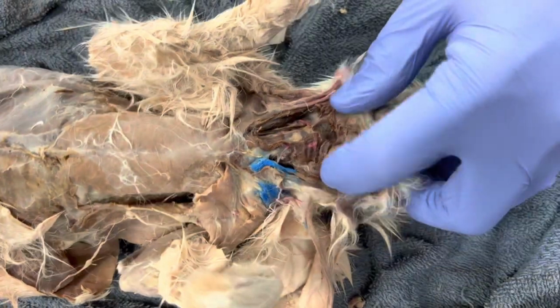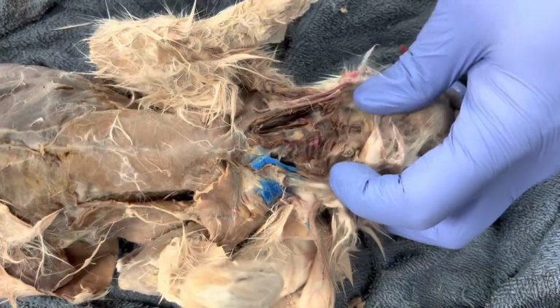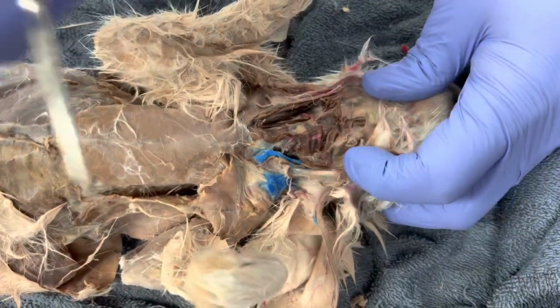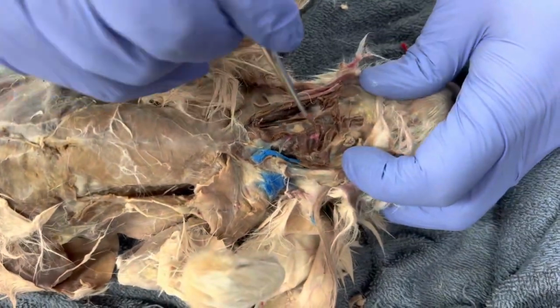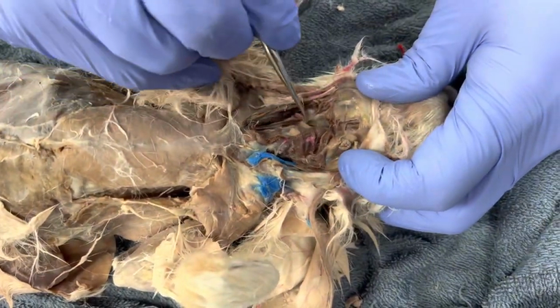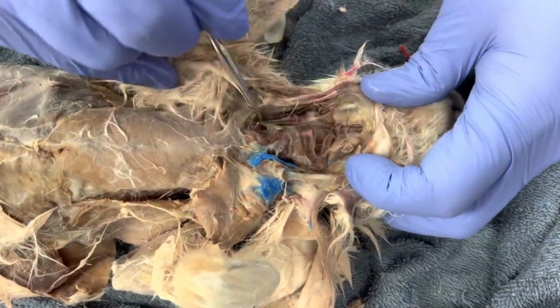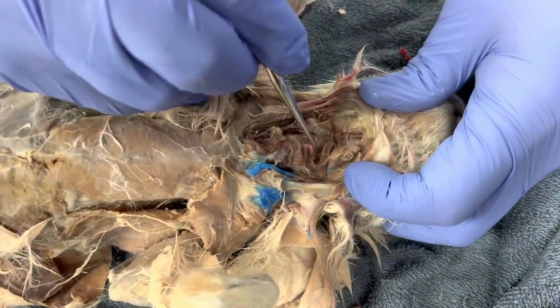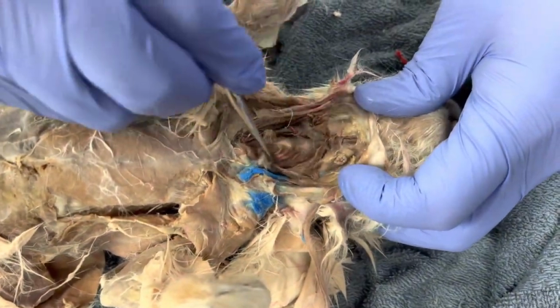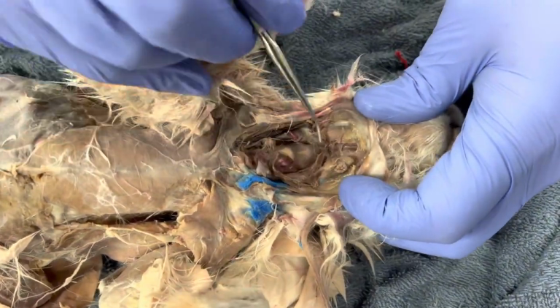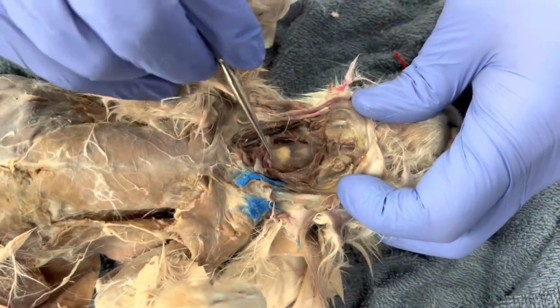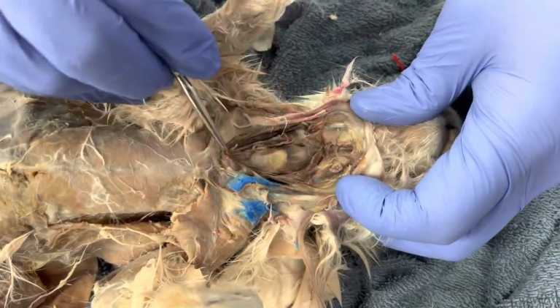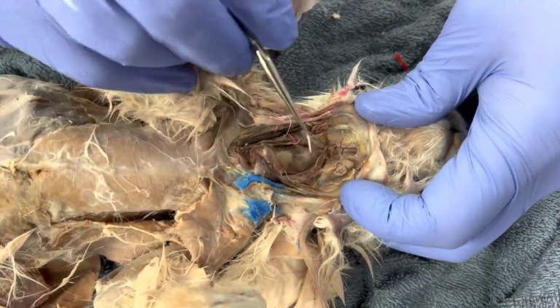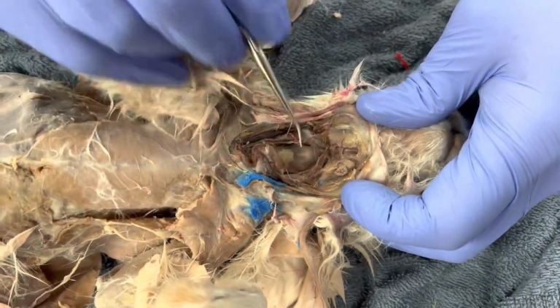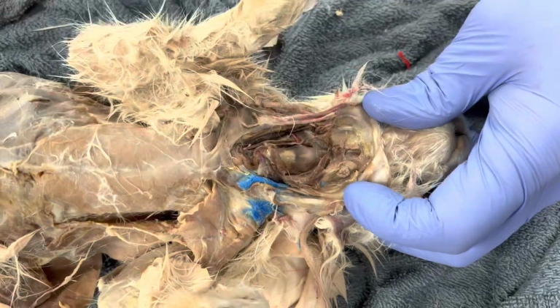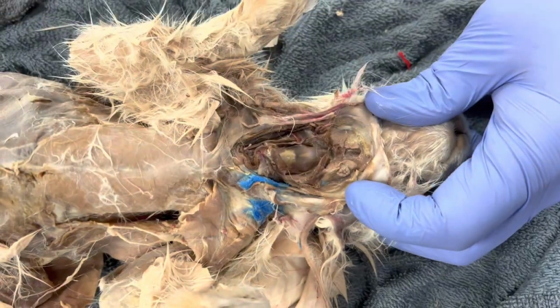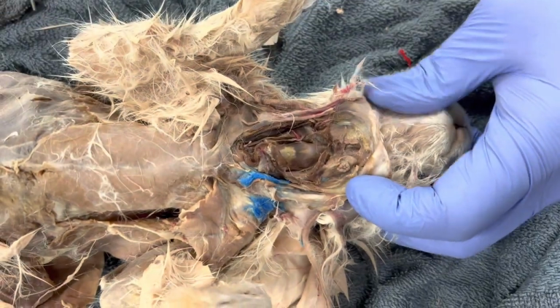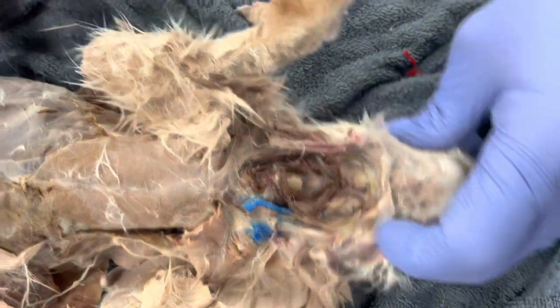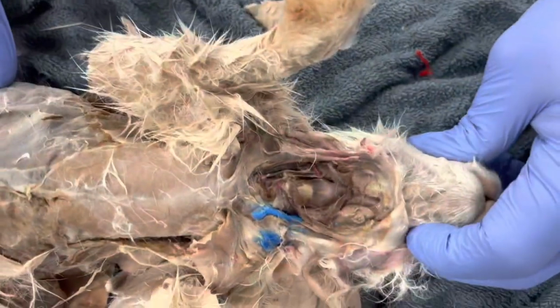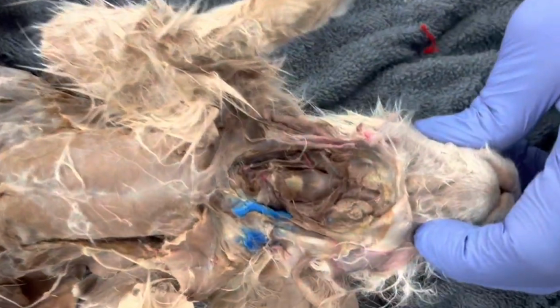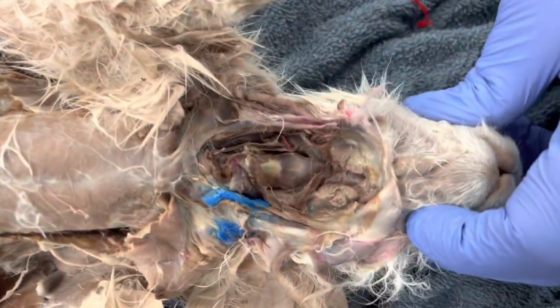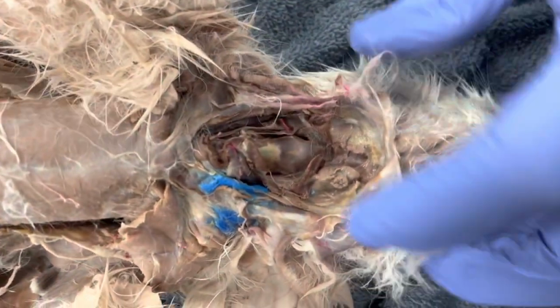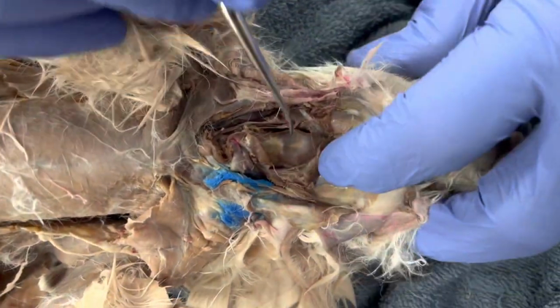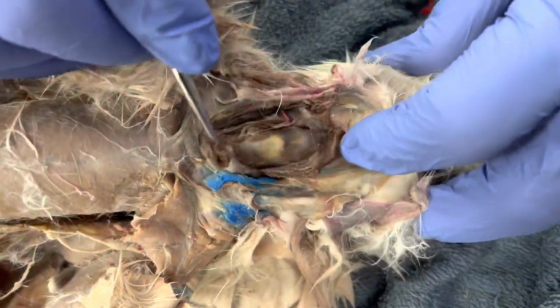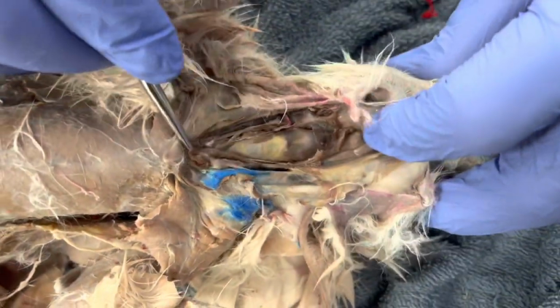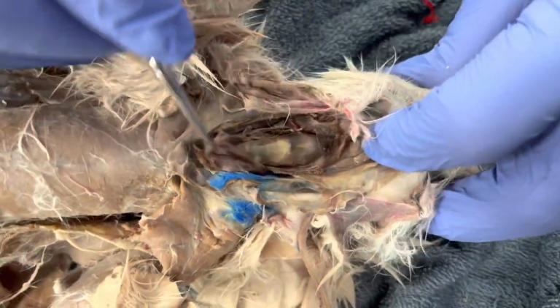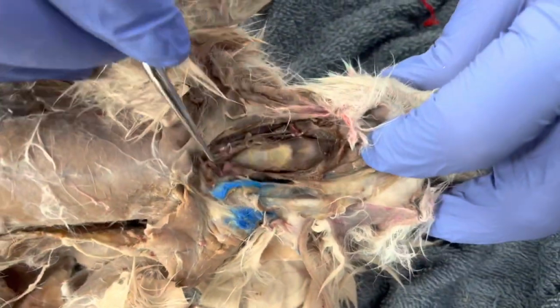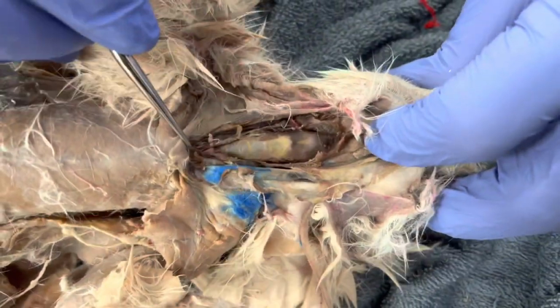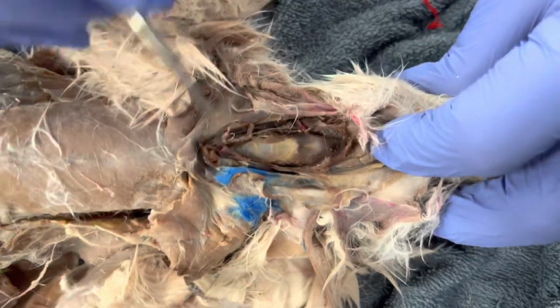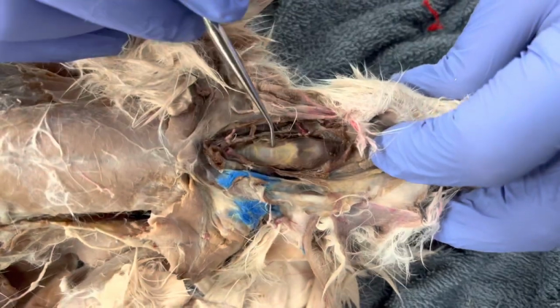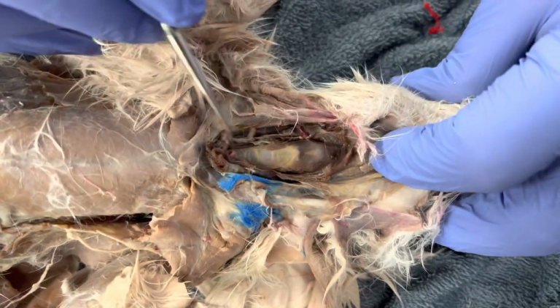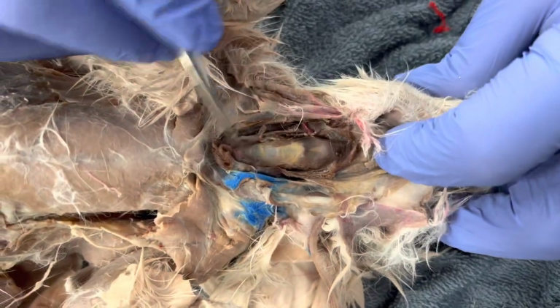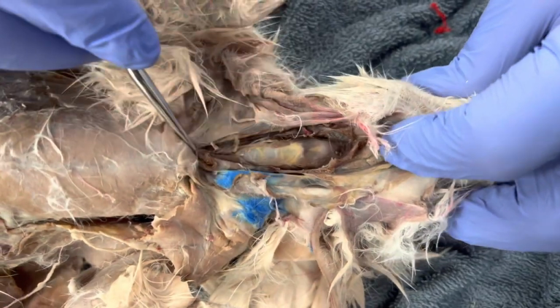If I look, I can start to see the voice box right there. So then what I'm going to do, if I go down just a little bit more, there's my trachea.